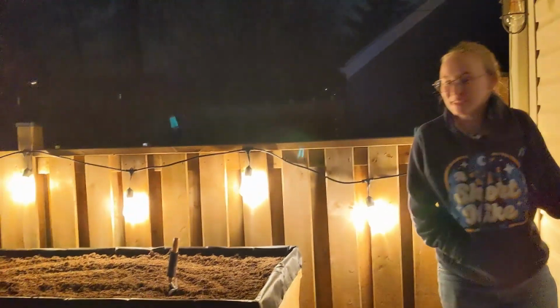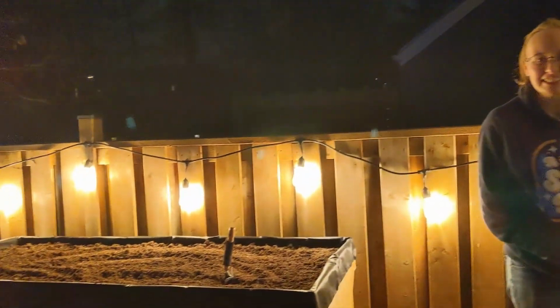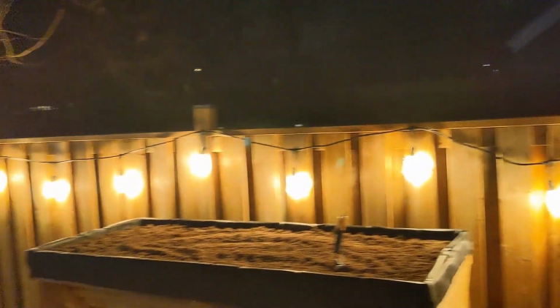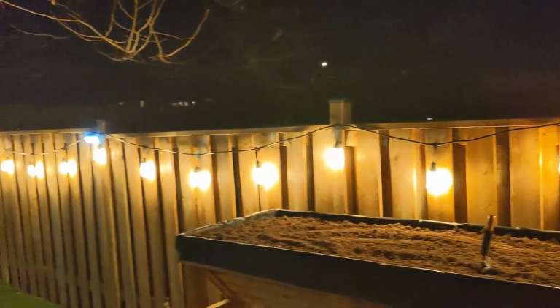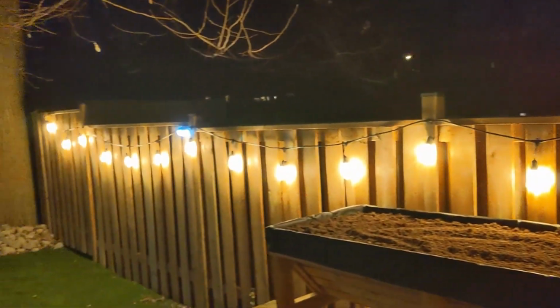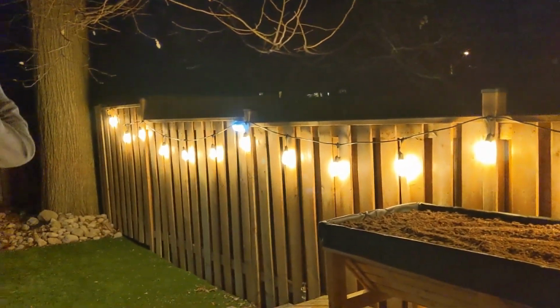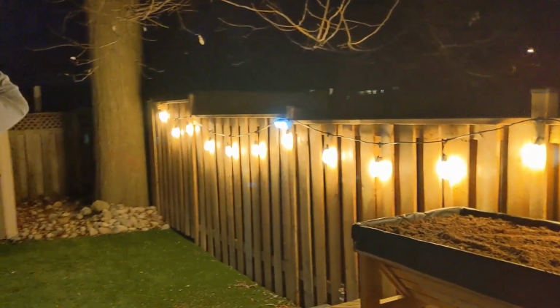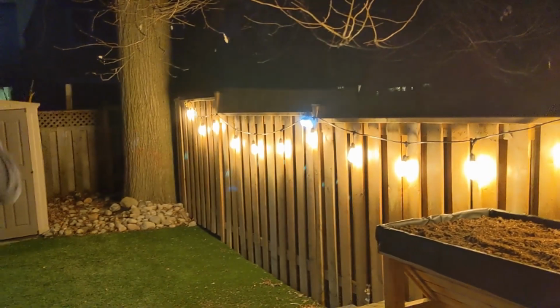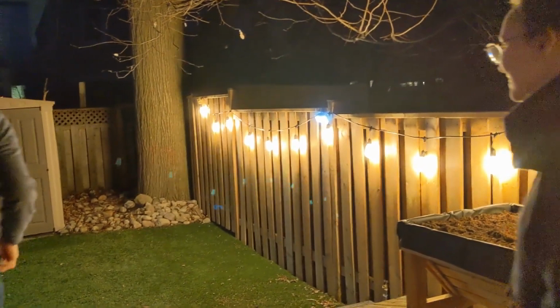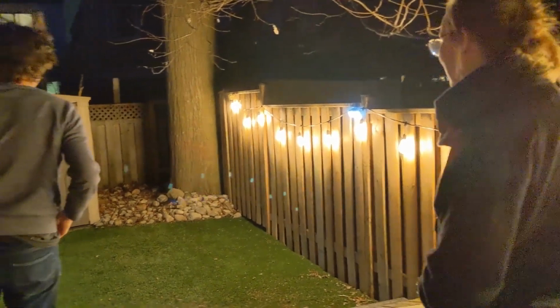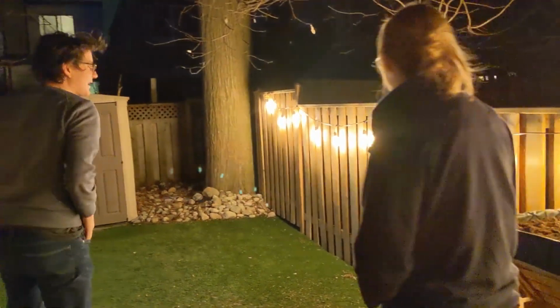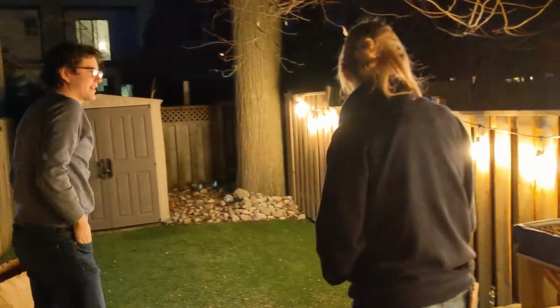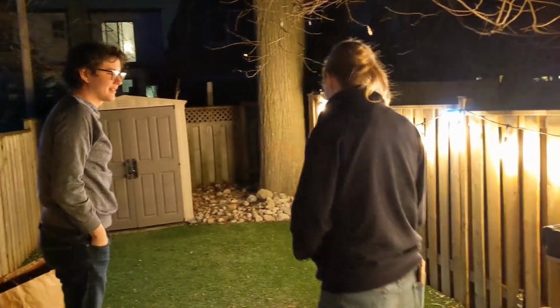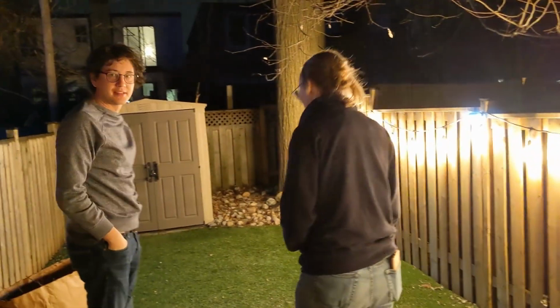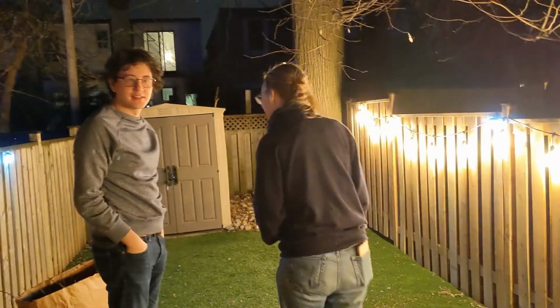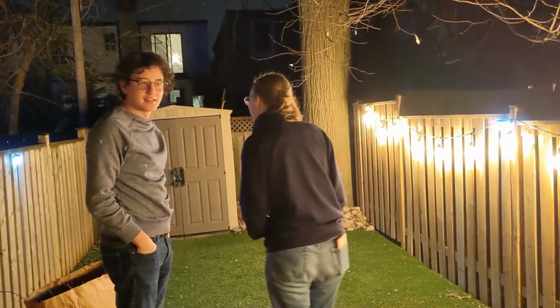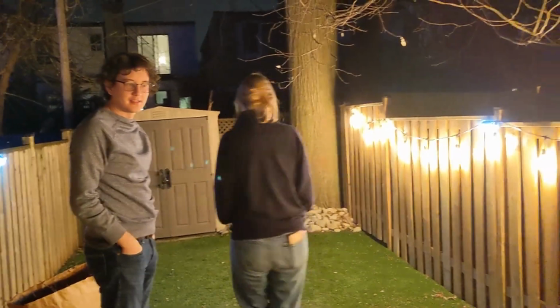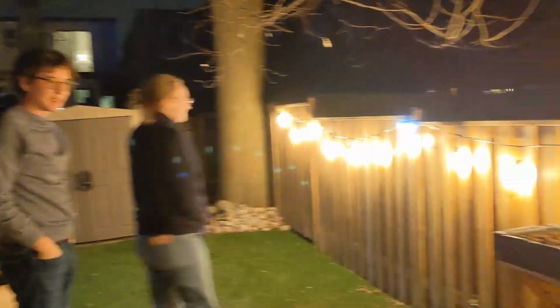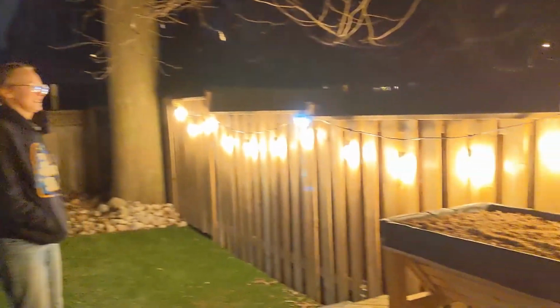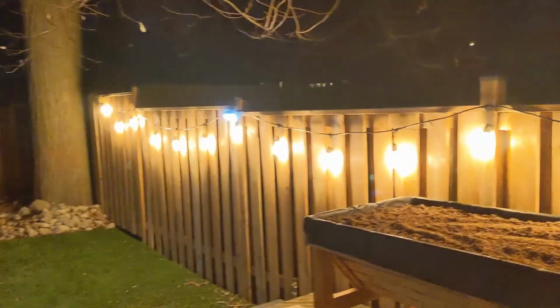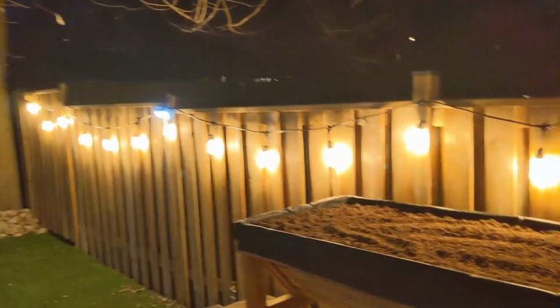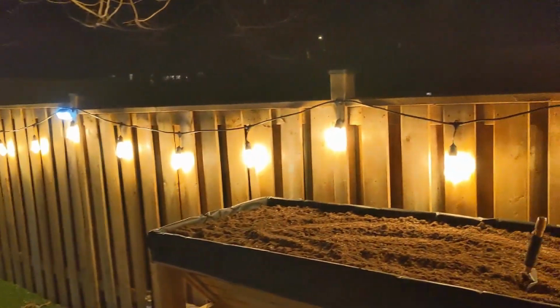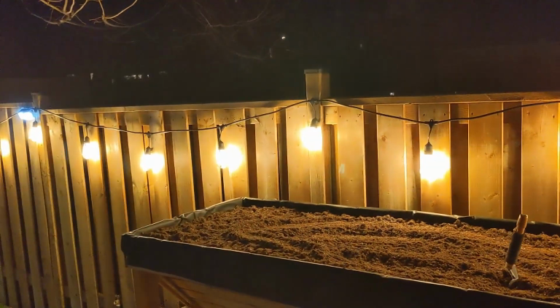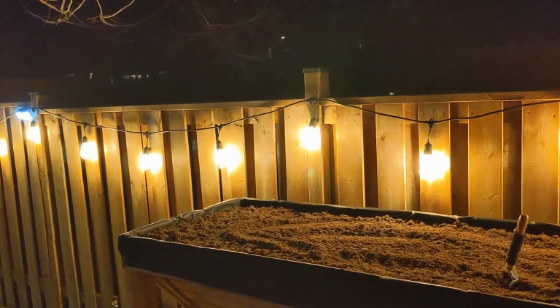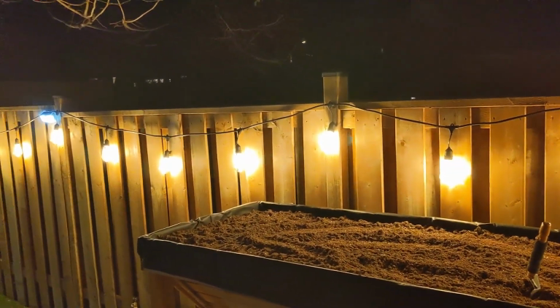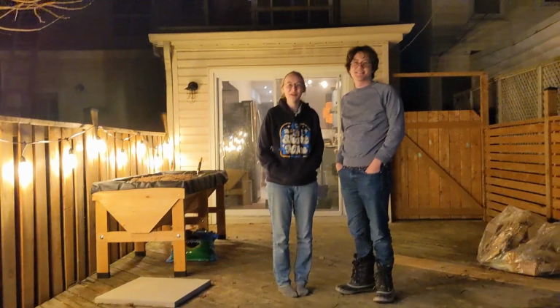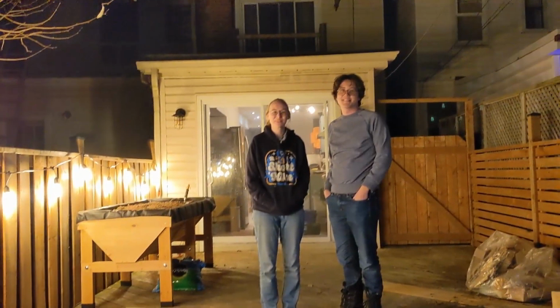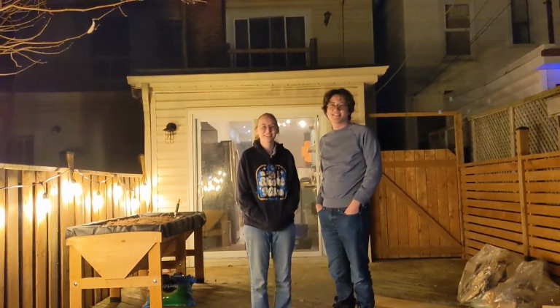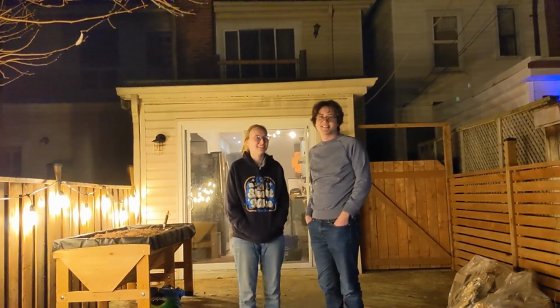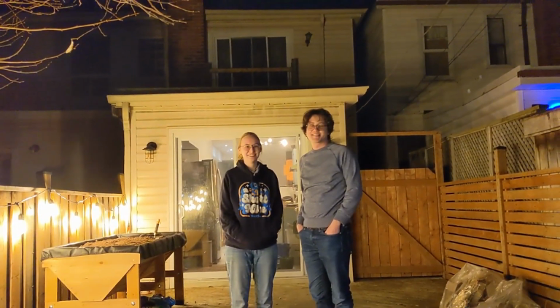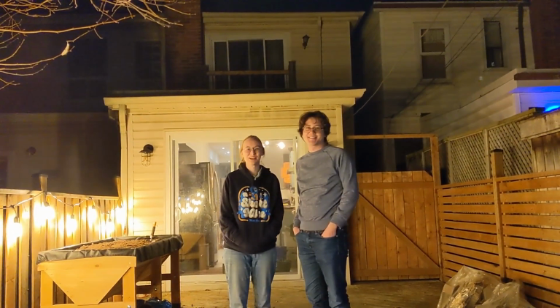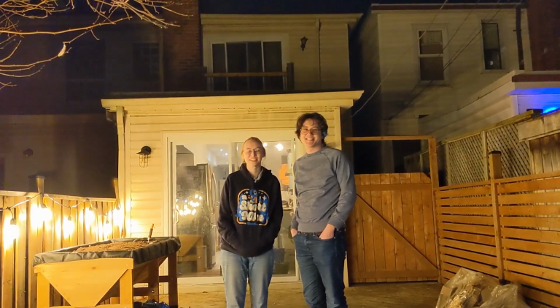Now that it's nighttime, we're checking out the backyard lights. Pretty bright in my opinion — I would not like to look at this for a long period of time. But it's cool.